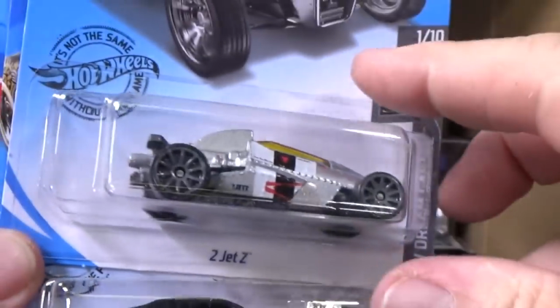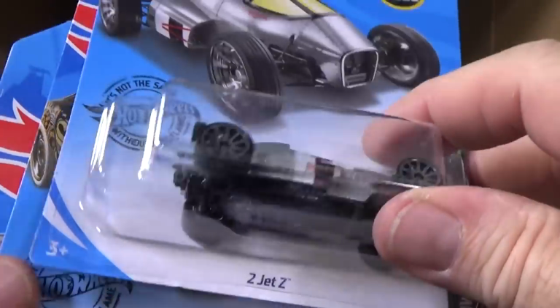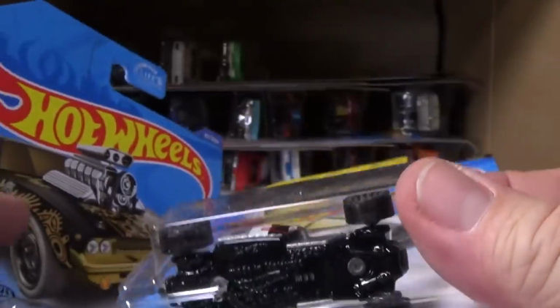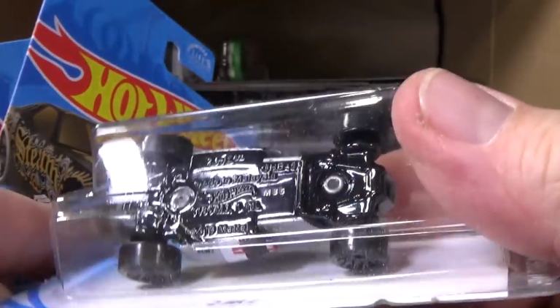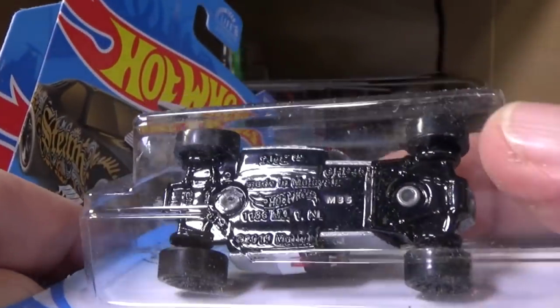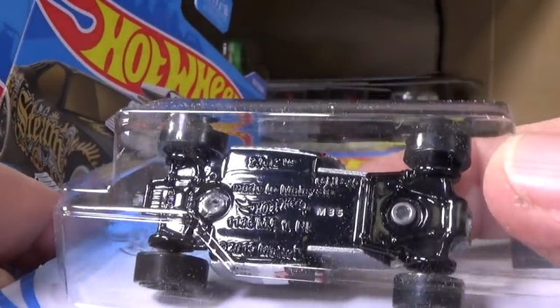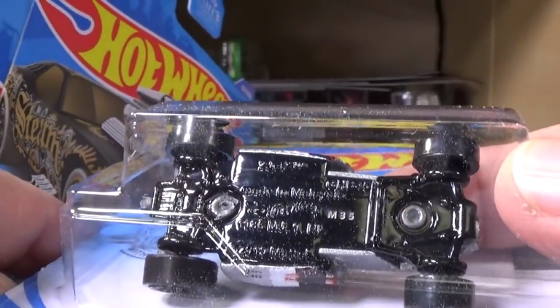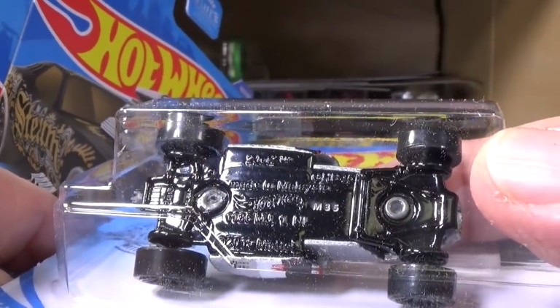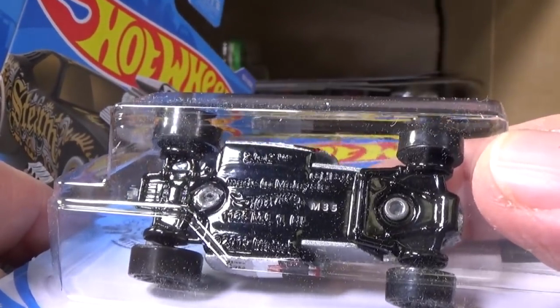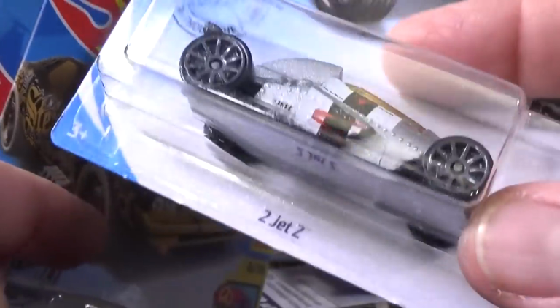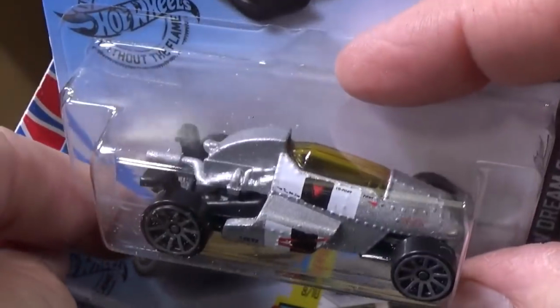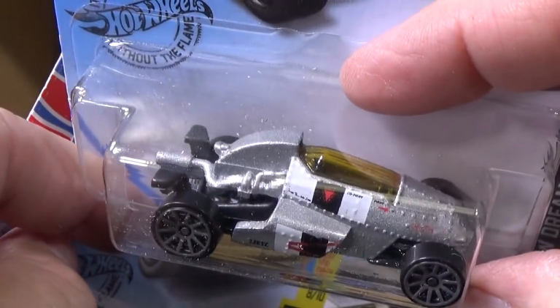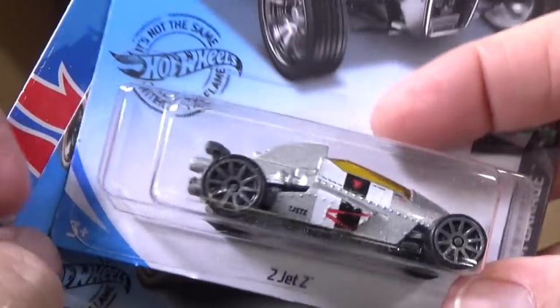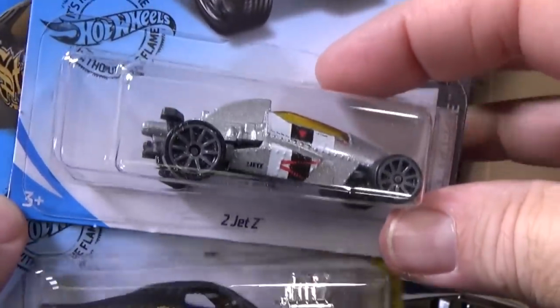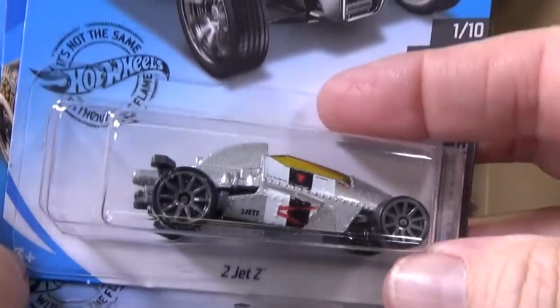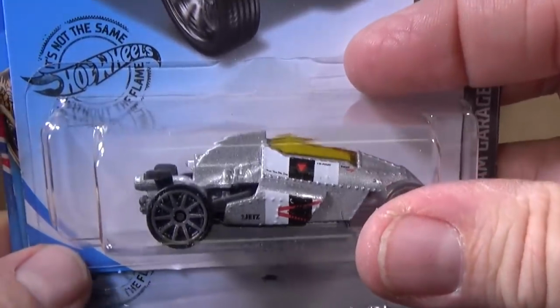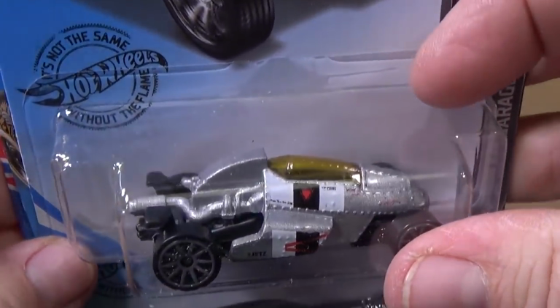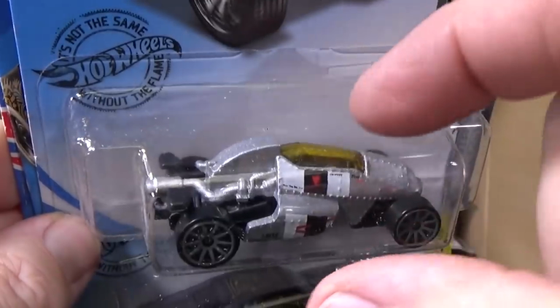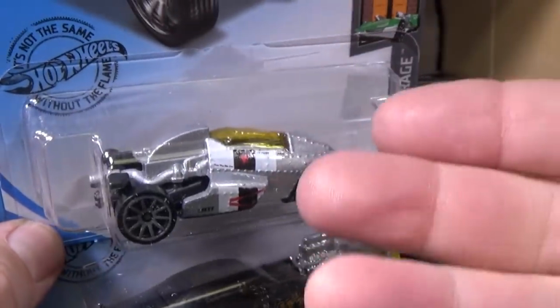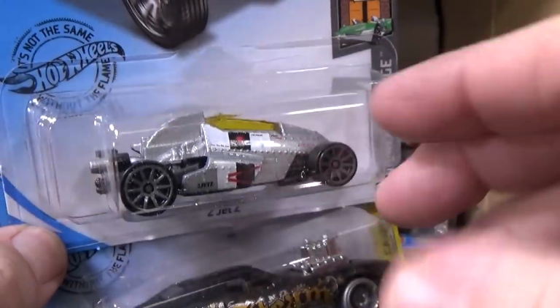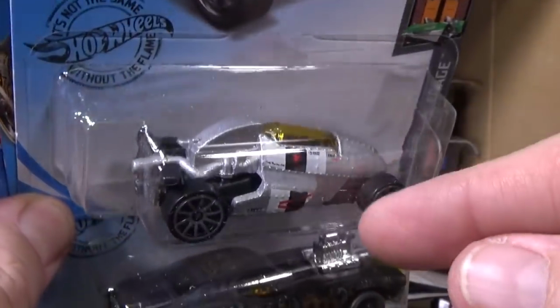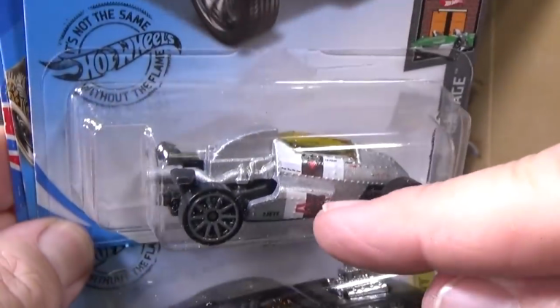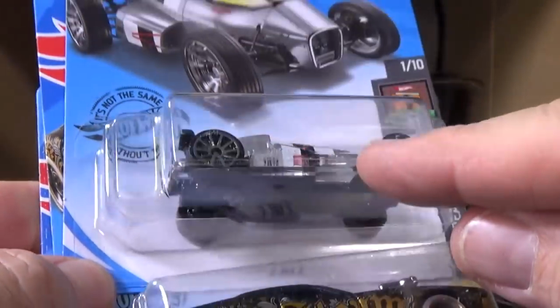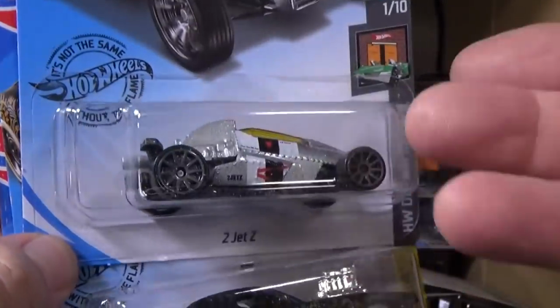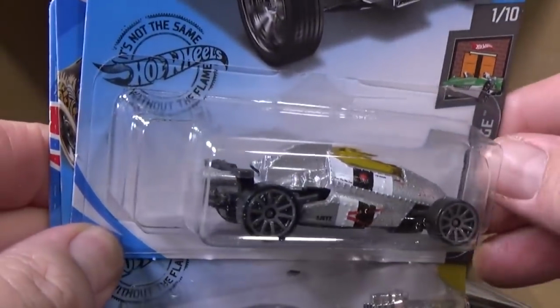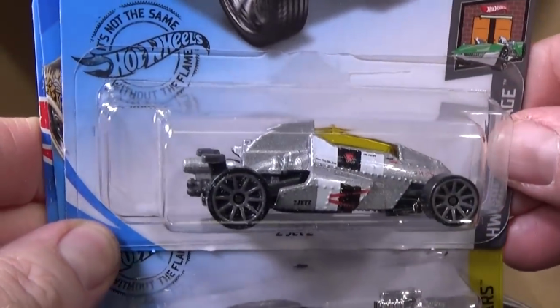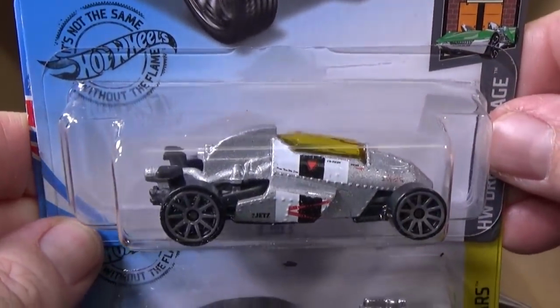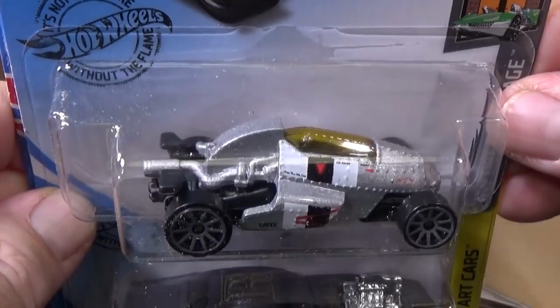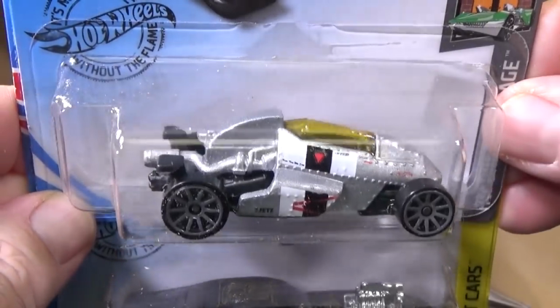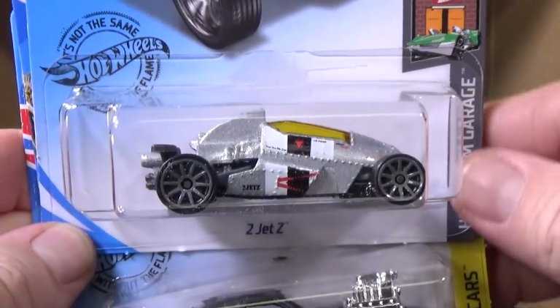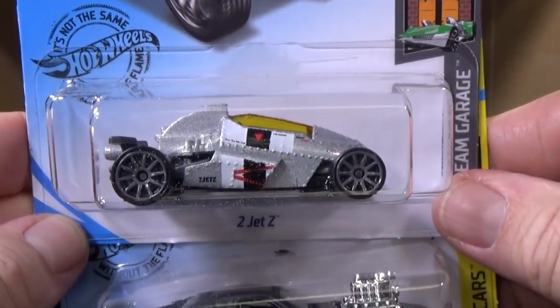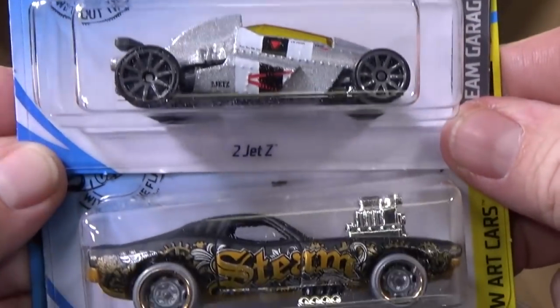One thing that is interesting: it has a metal base and a metal body because it's smaller. They can do it that way — it's not a whole lot of metal to begin with. It's a smaller car. Fun car.